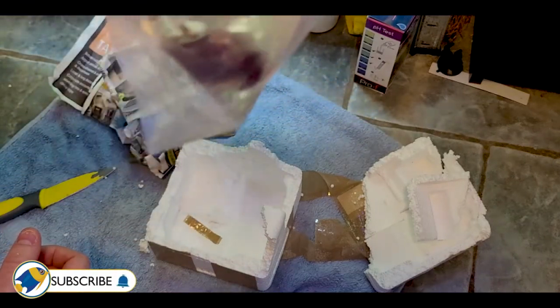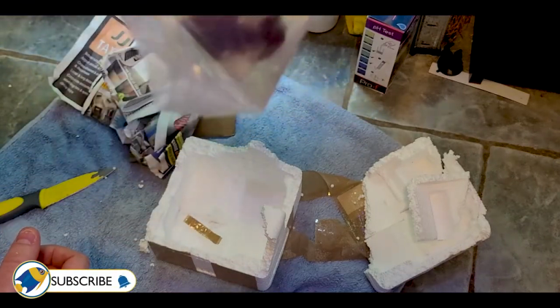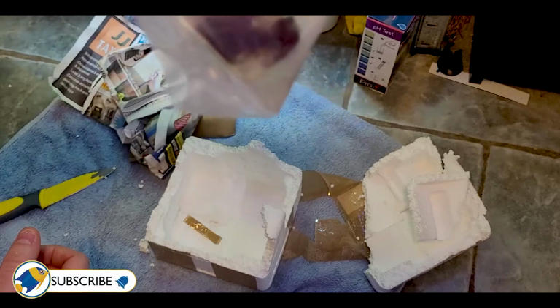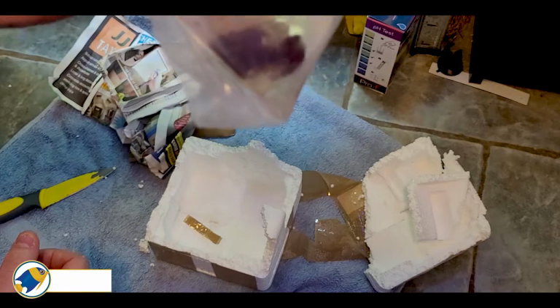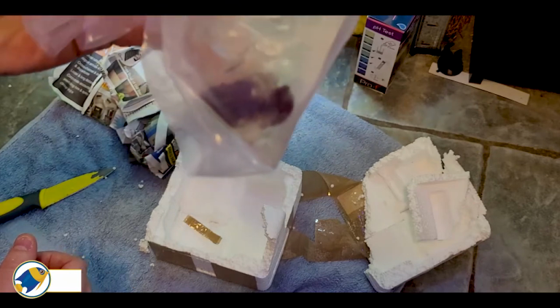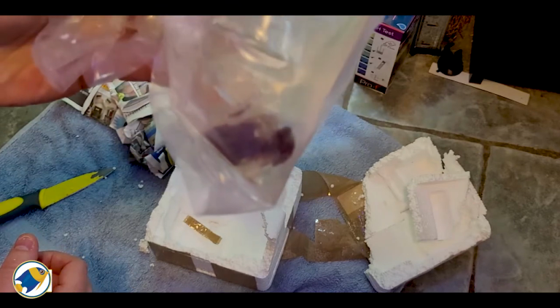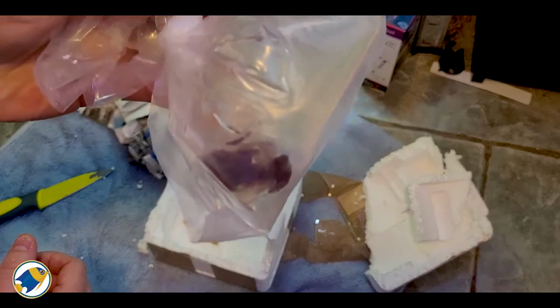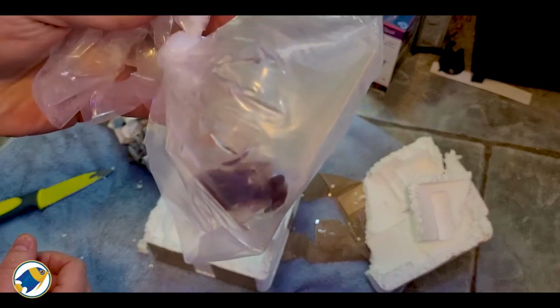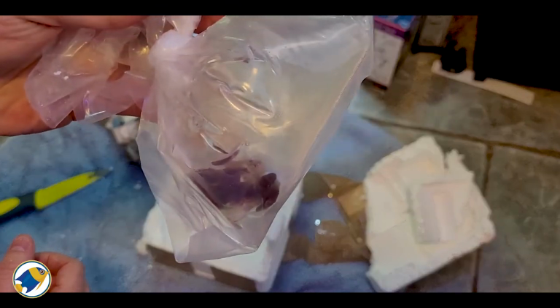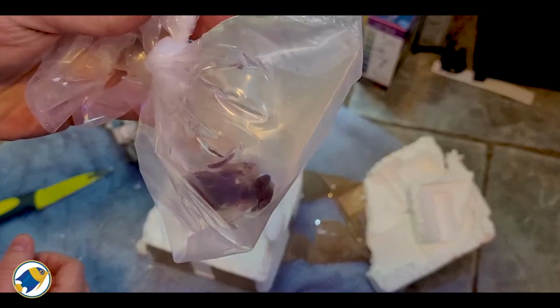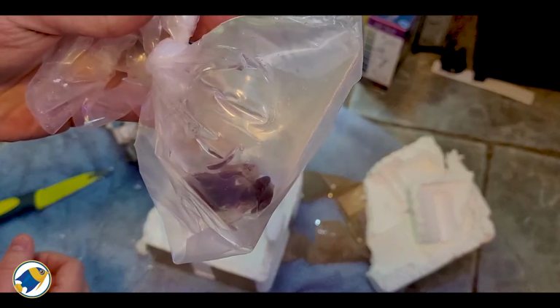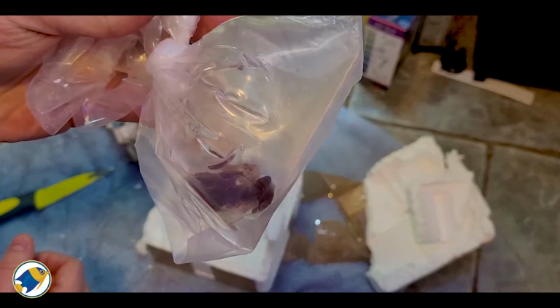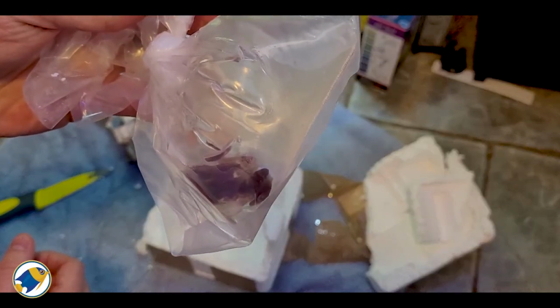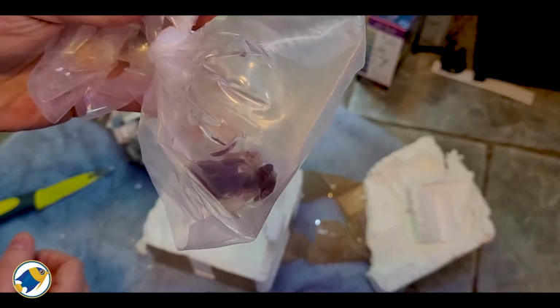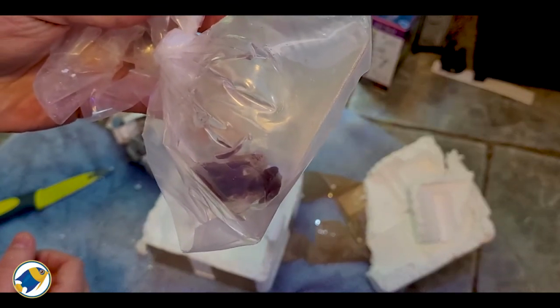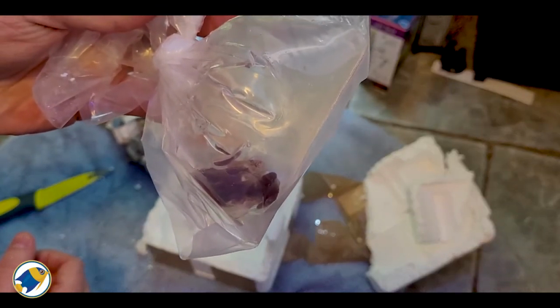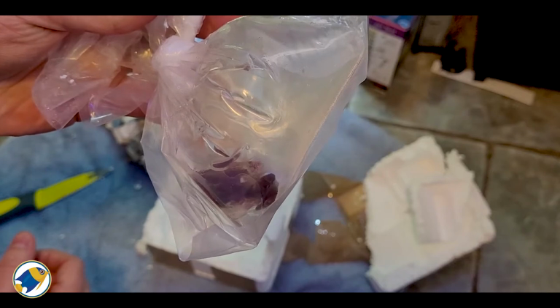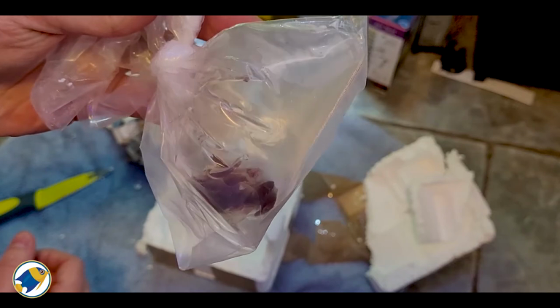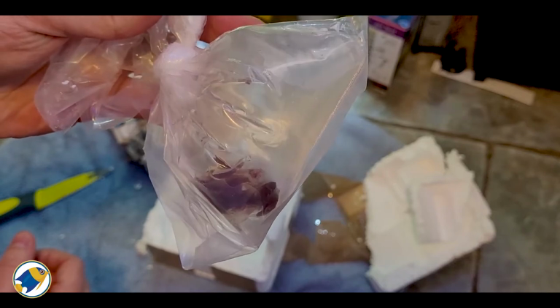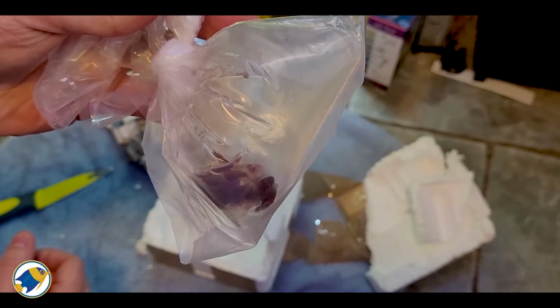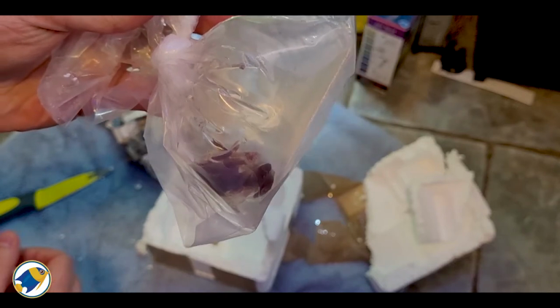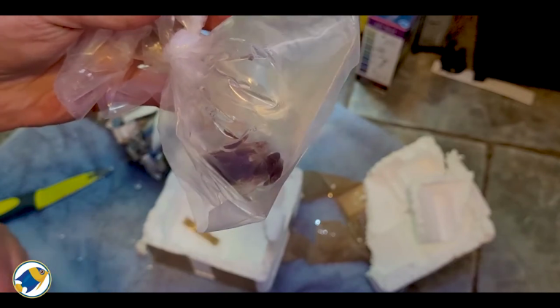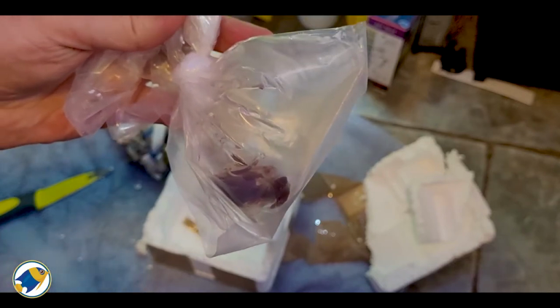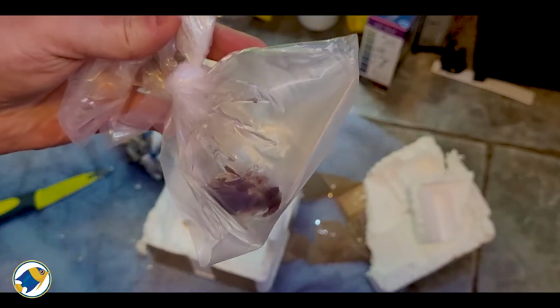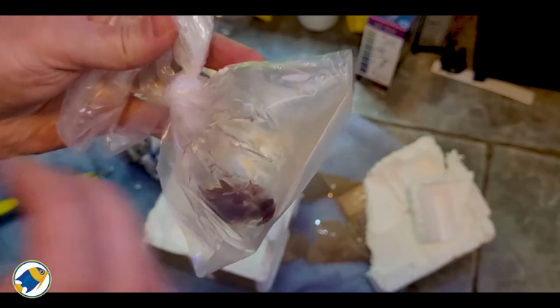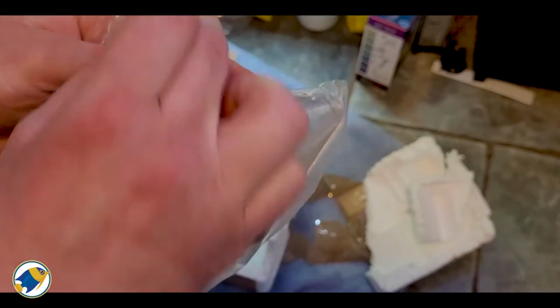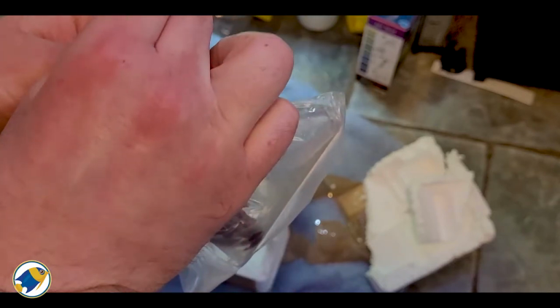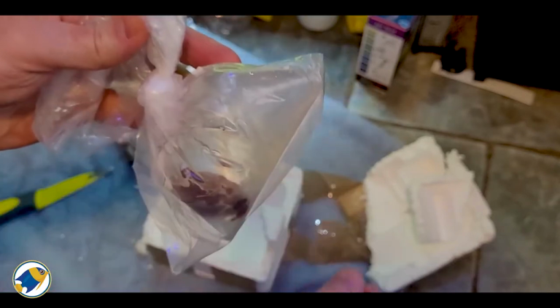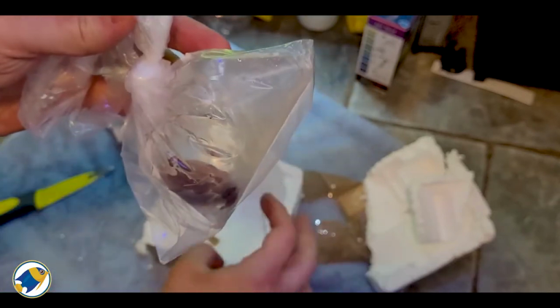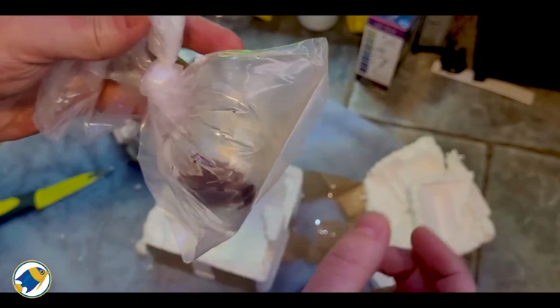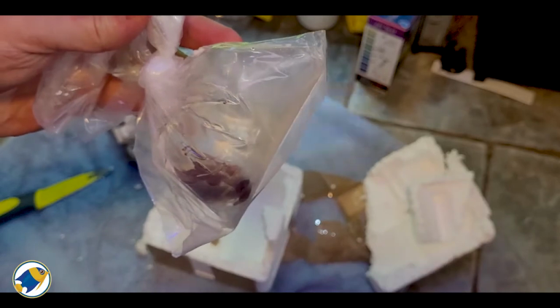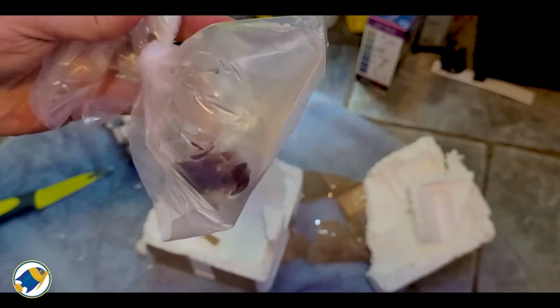I think what I'm going to do is get it in the aquarium now and hopefully let it acclimate for a few hours, and then we will dip it, and then hopefully it'll be ready to go in the aquarium.